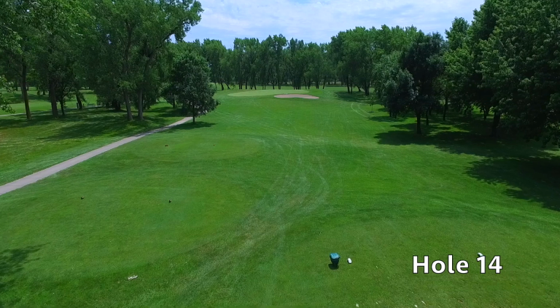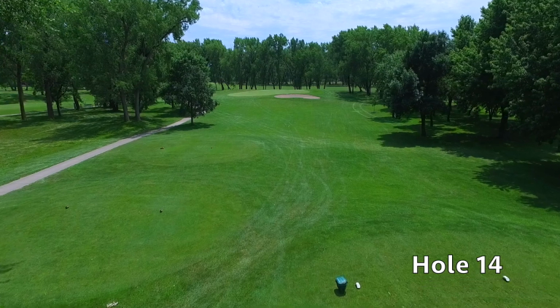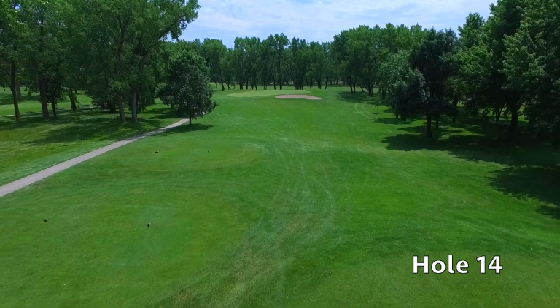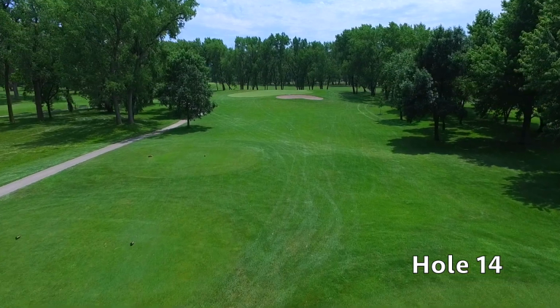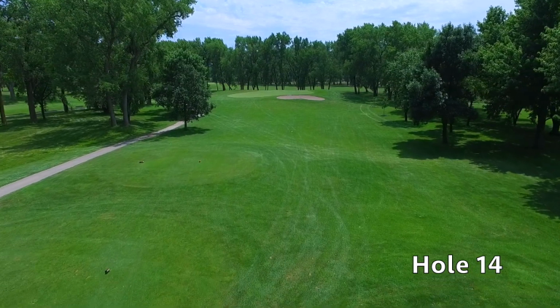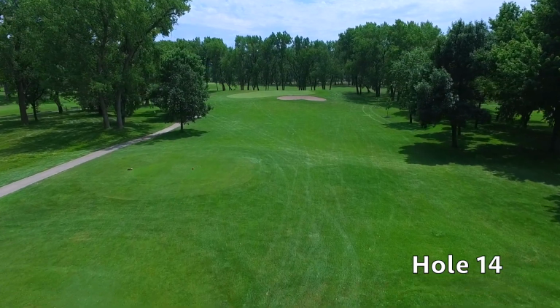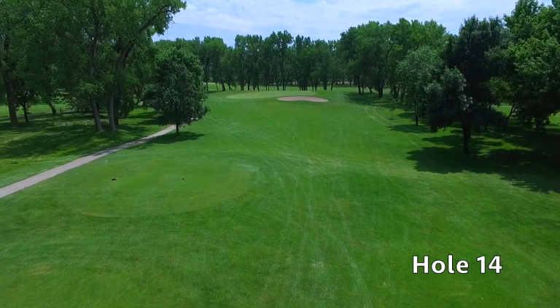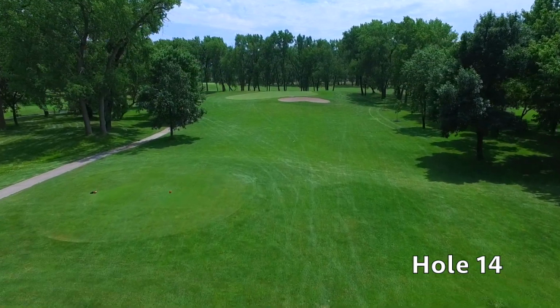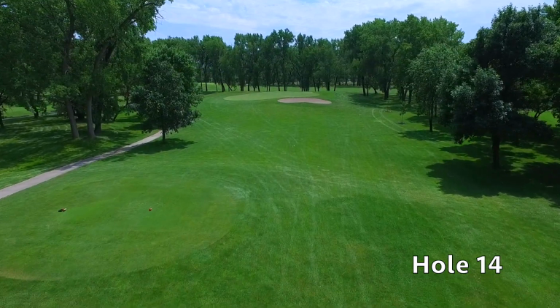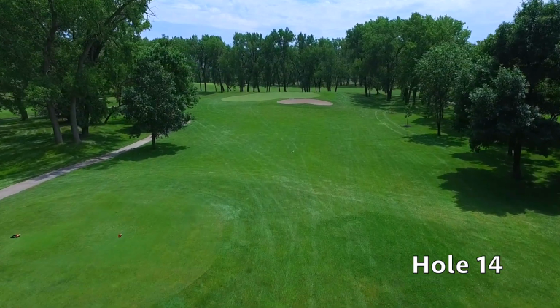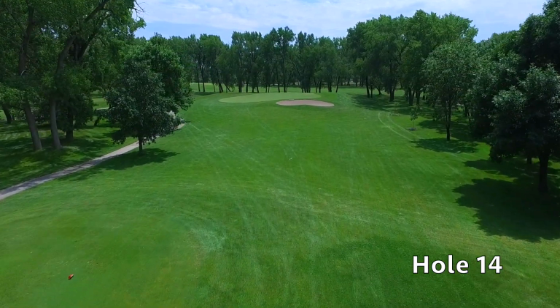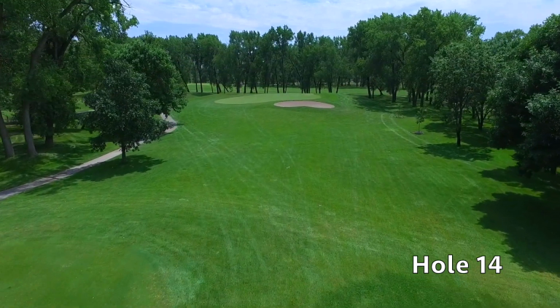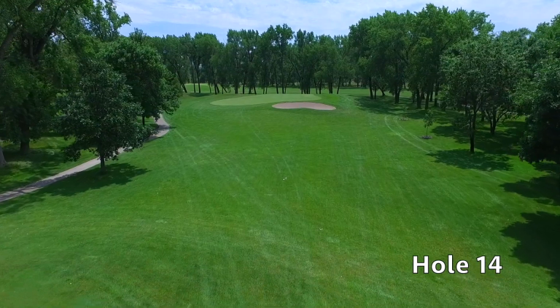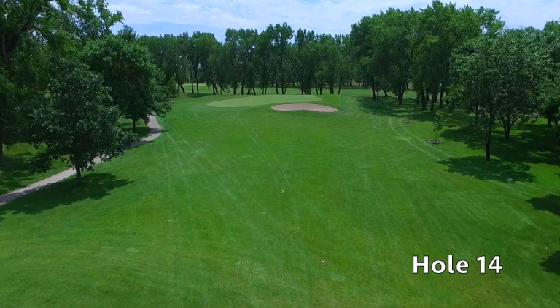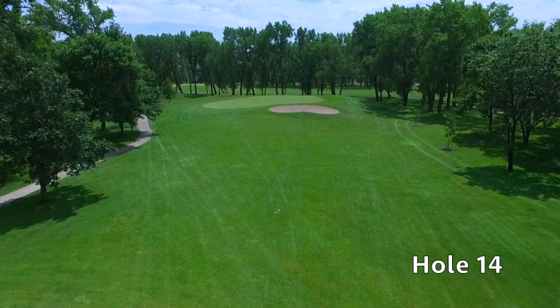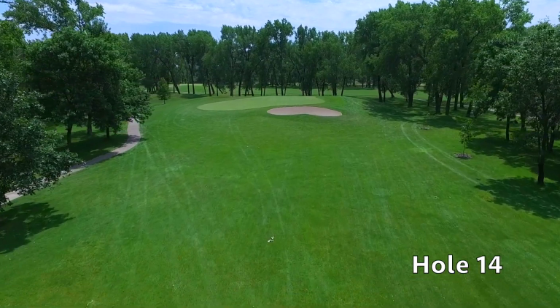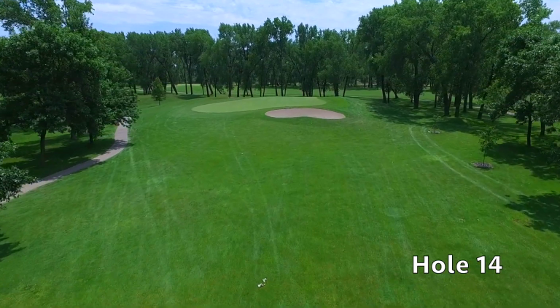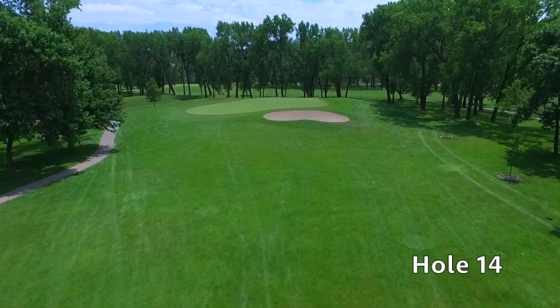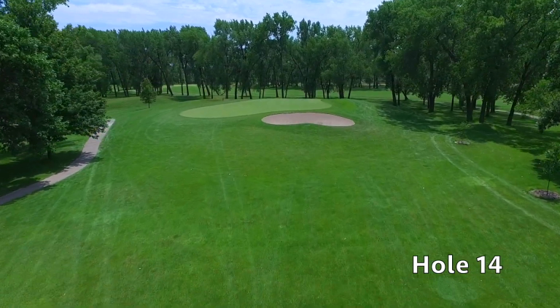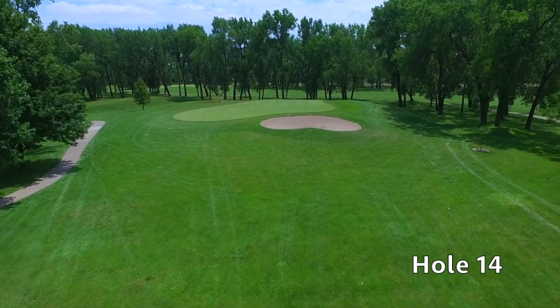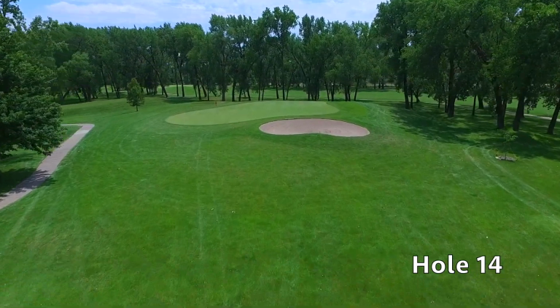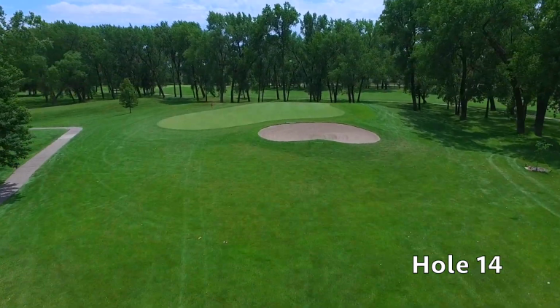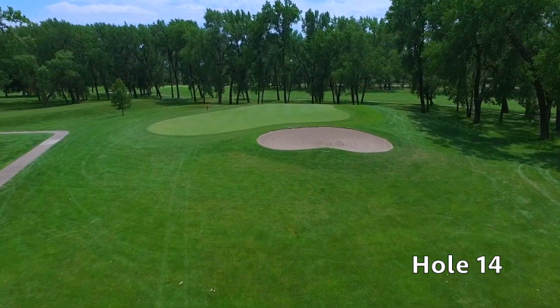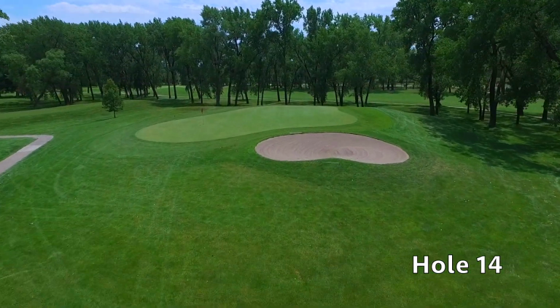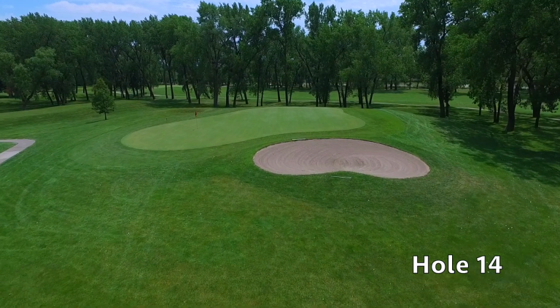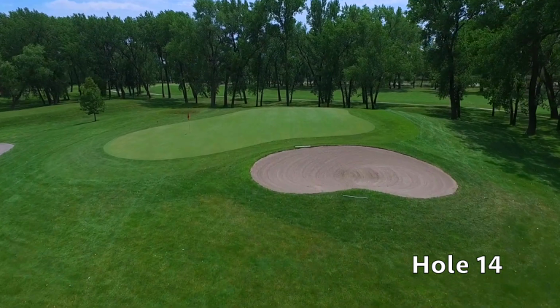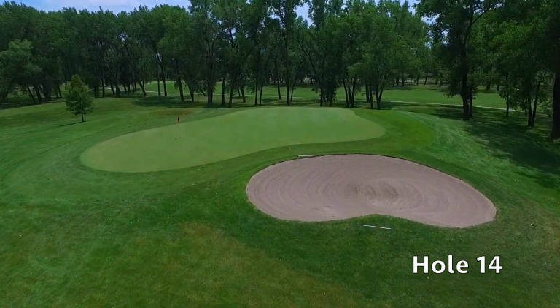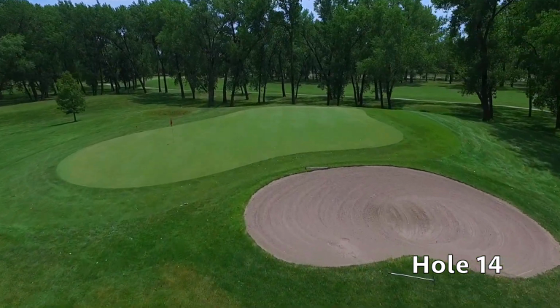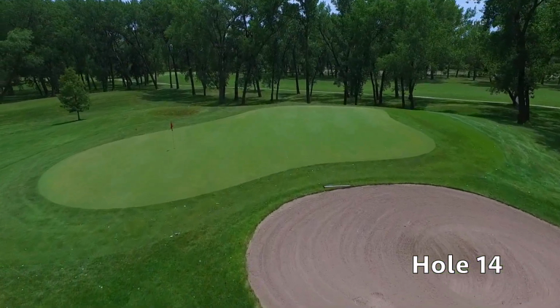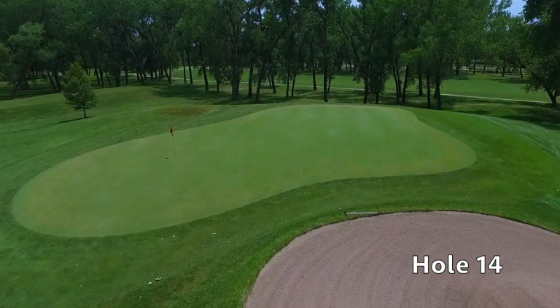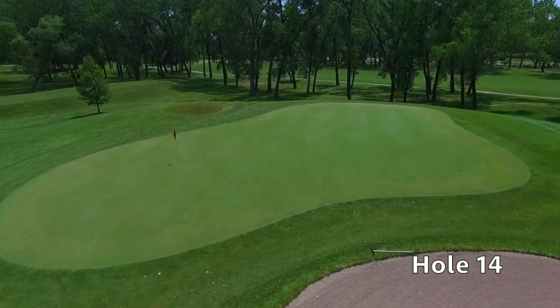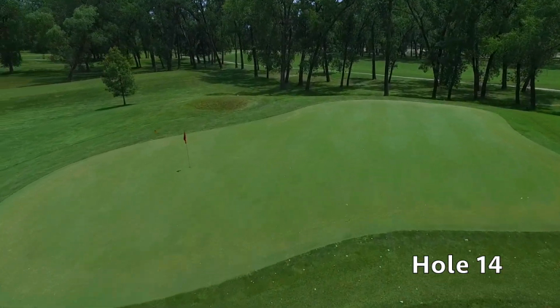Hole number 14 at Quail Run is a short par three protected by a green side bunker in front and a pot bunker off to the left side of the green. An accurate tee shot will leave you with a nice birdie opportunity as you head into the quite challenging finishing holes.